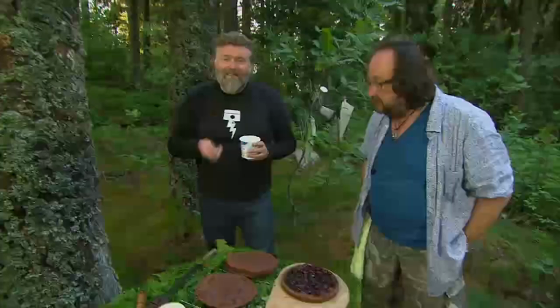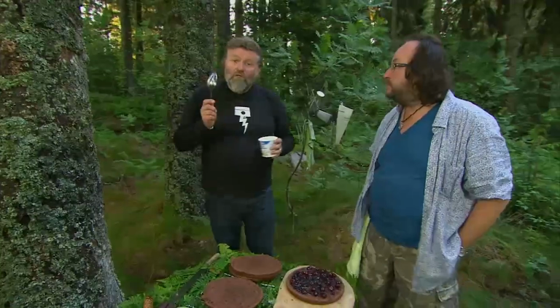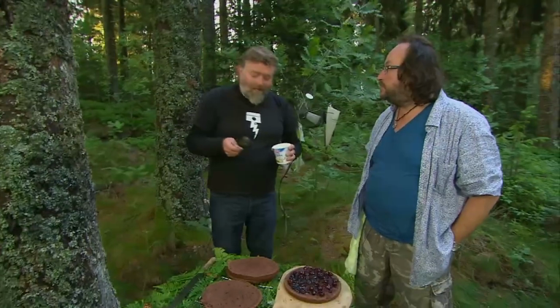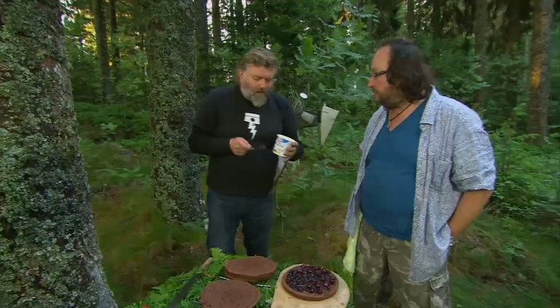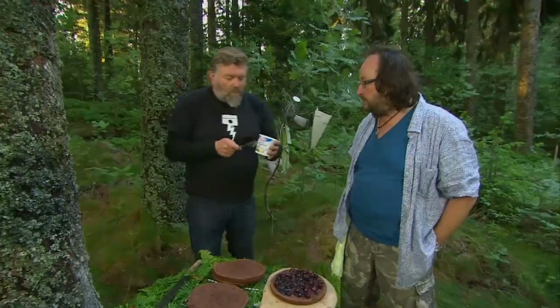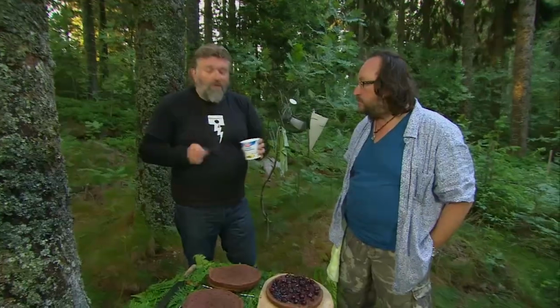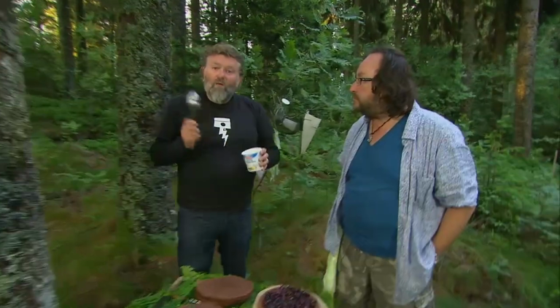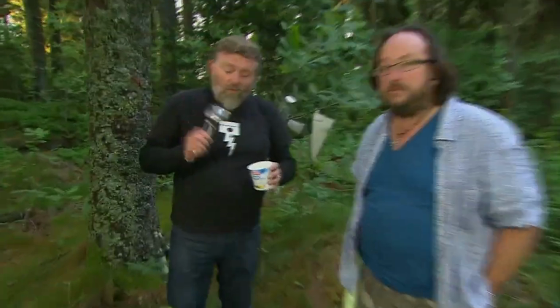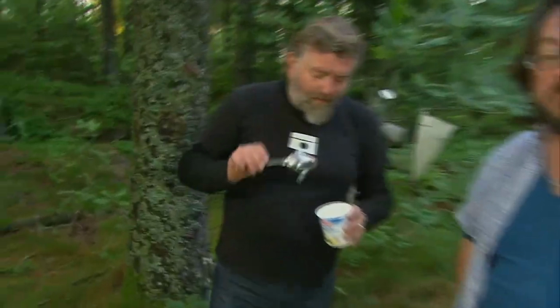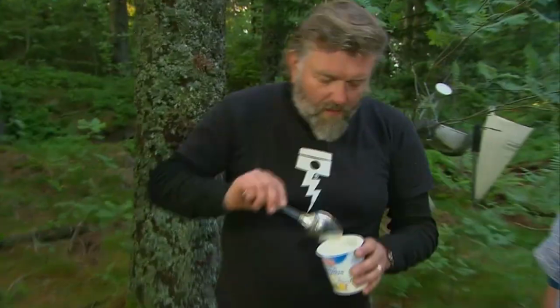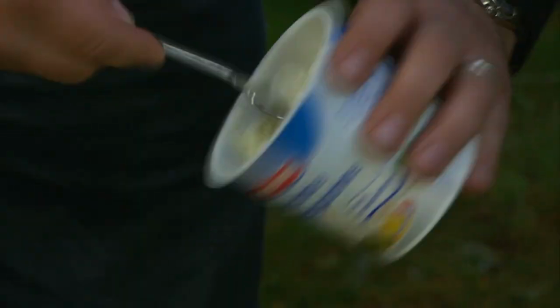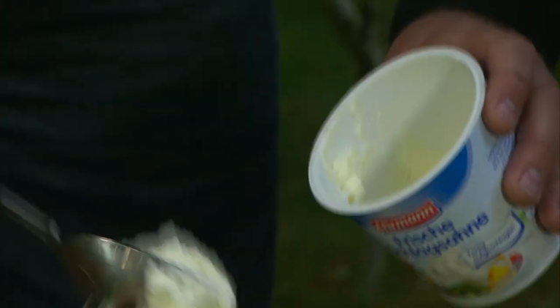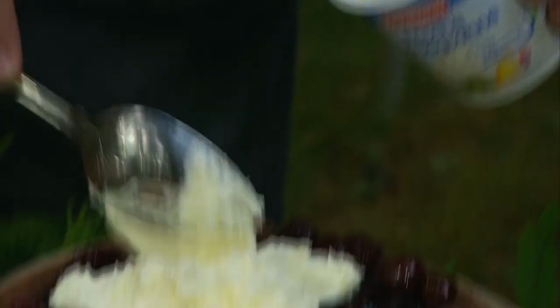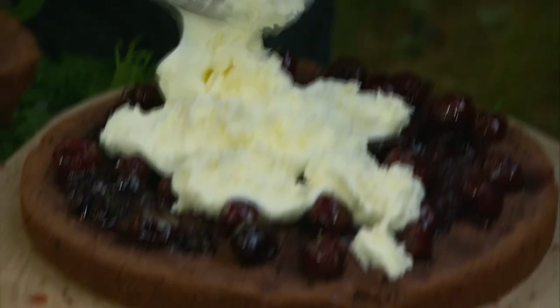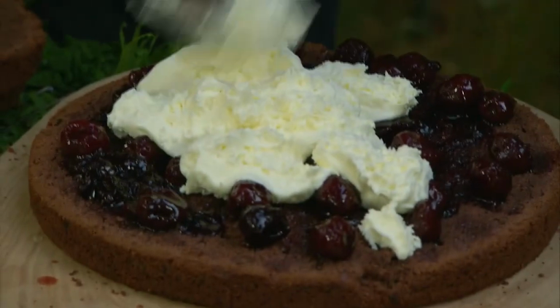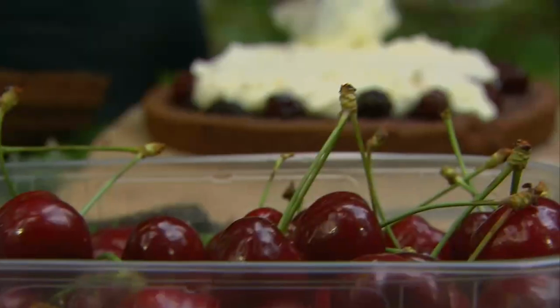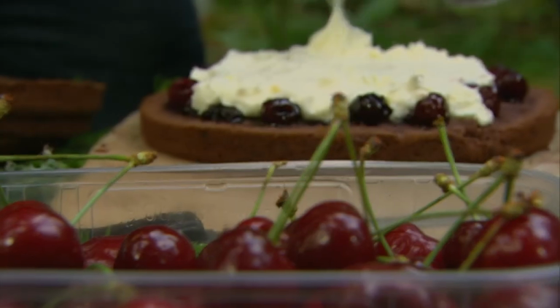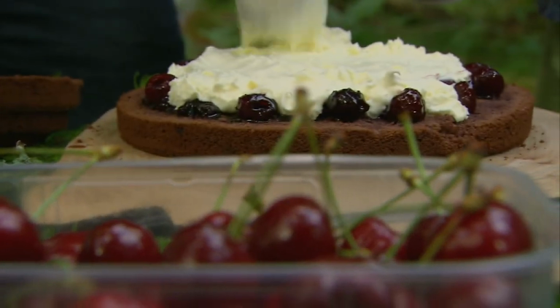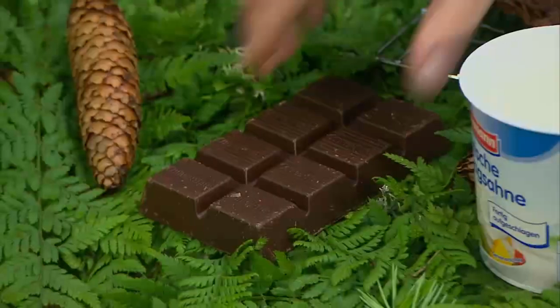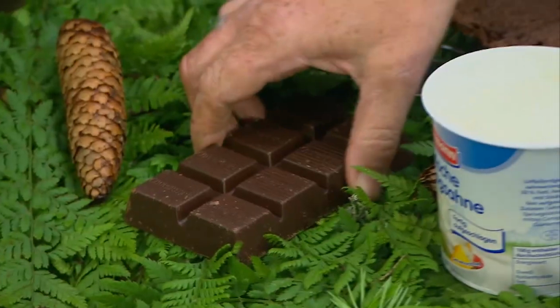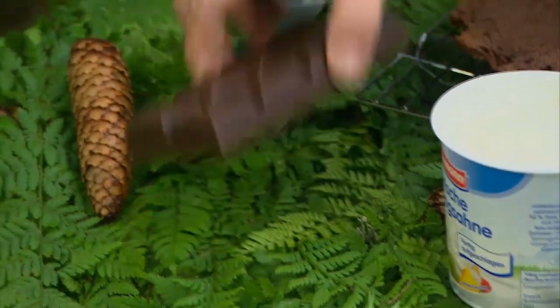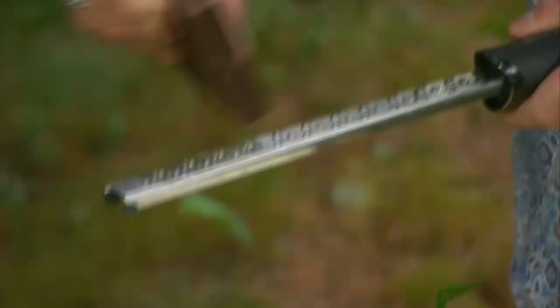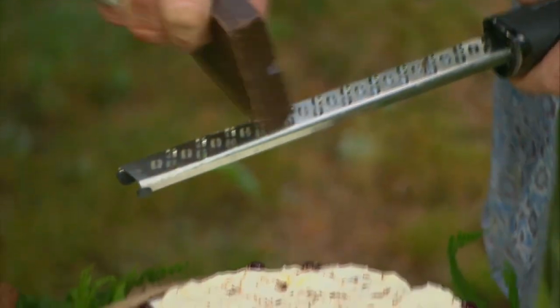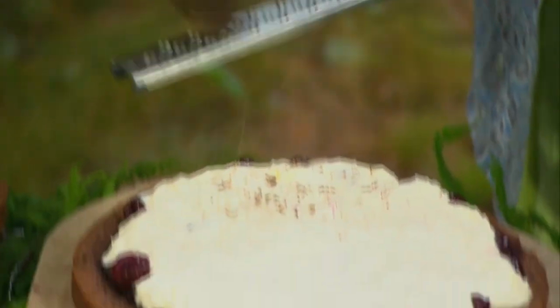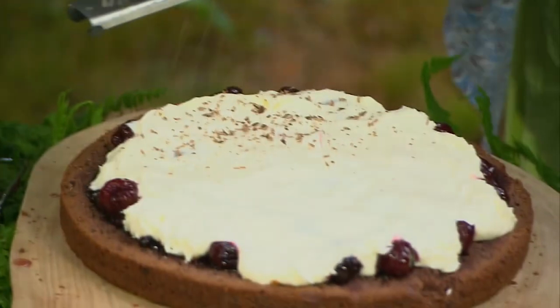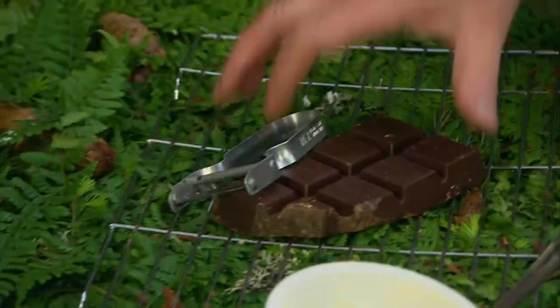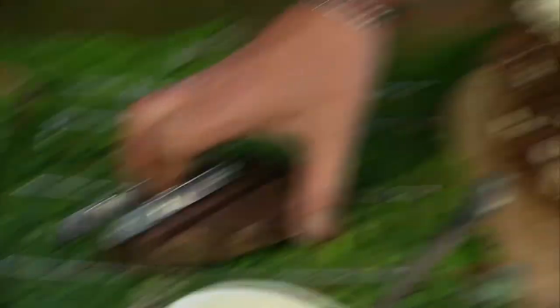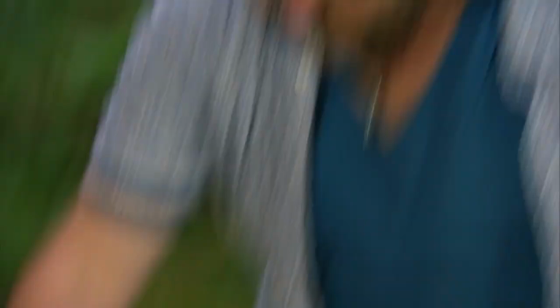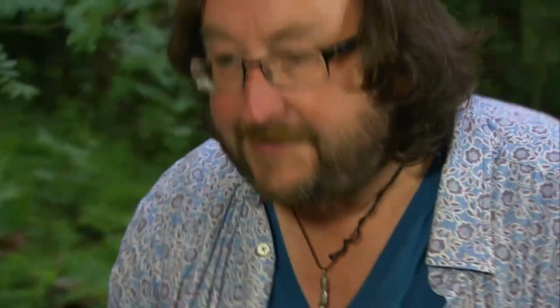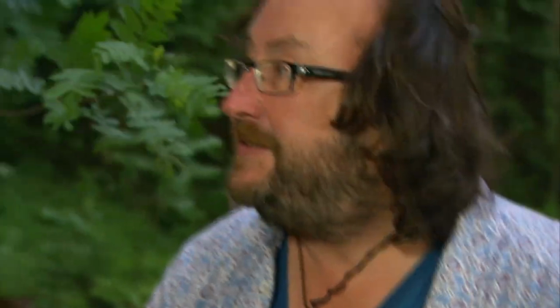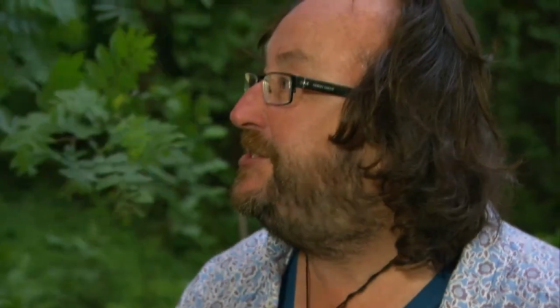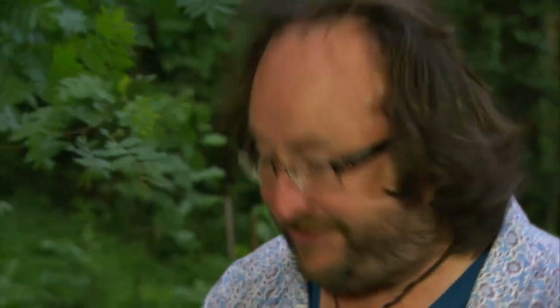Now, in Germany you buy cream ready-whipped. This is the fun bit — the bit where the Schwarz, the Walde, the Kirsch and the Torte all come together. The final finishing touches.